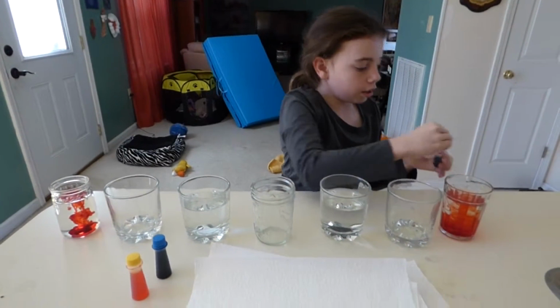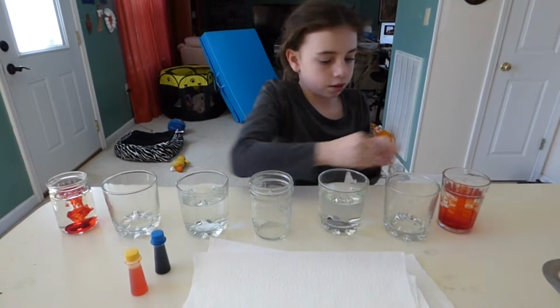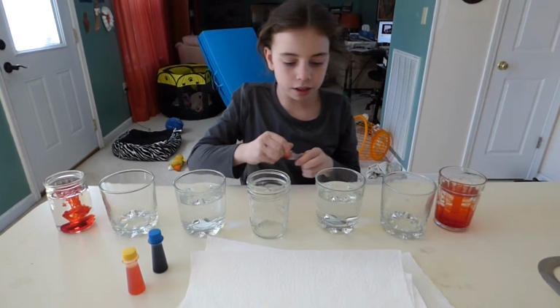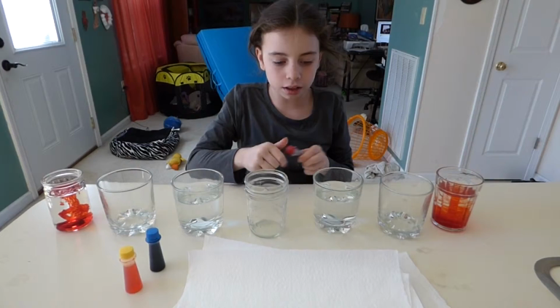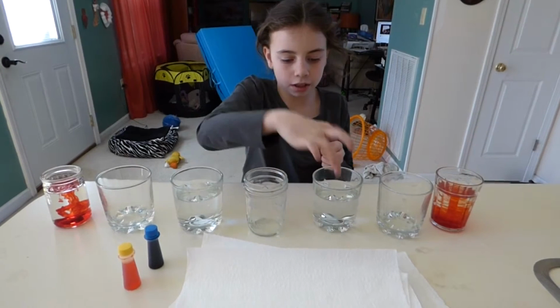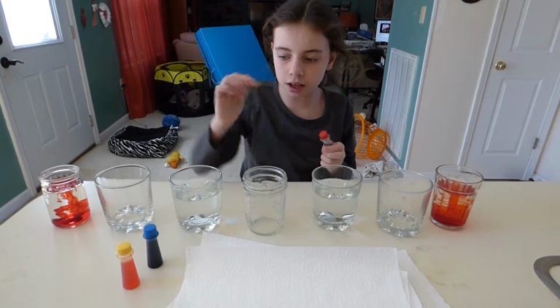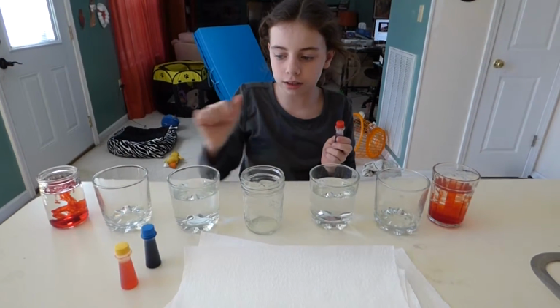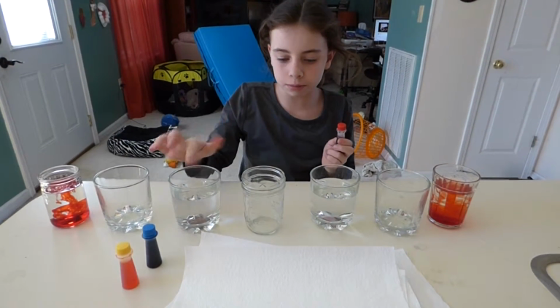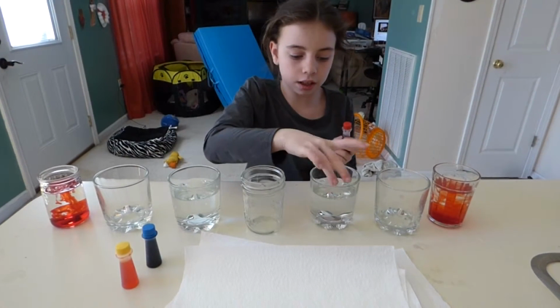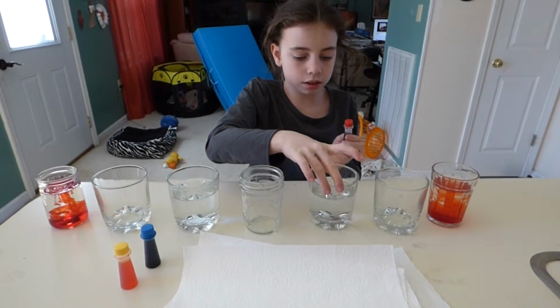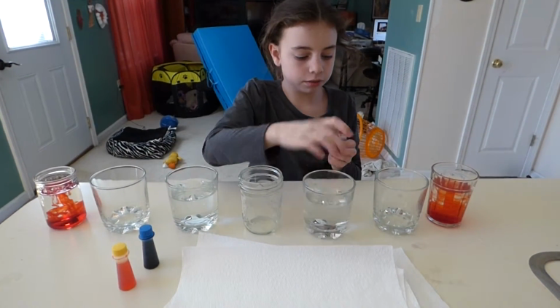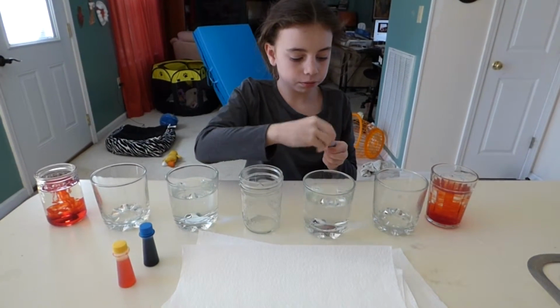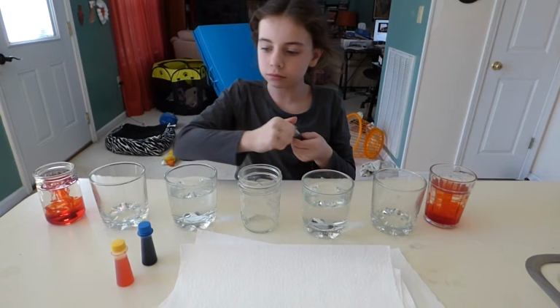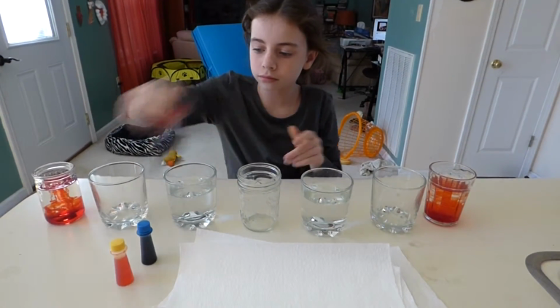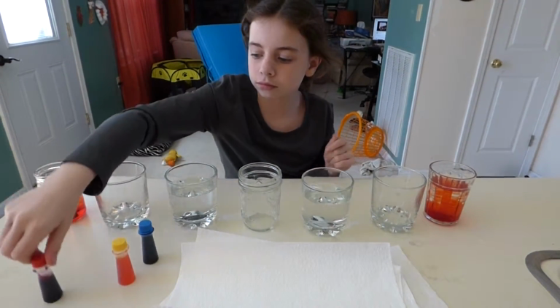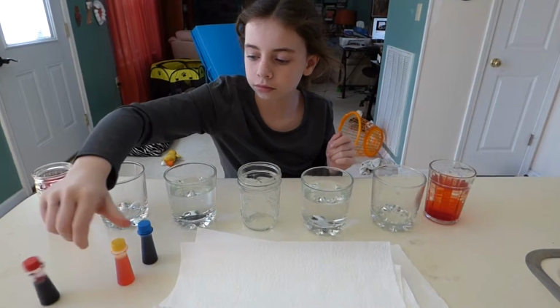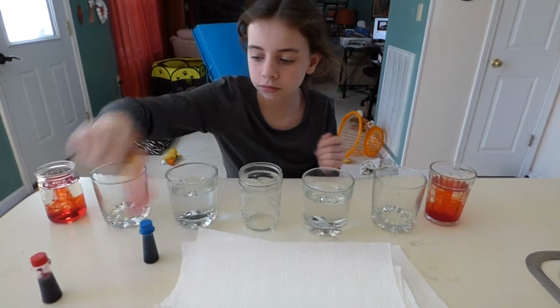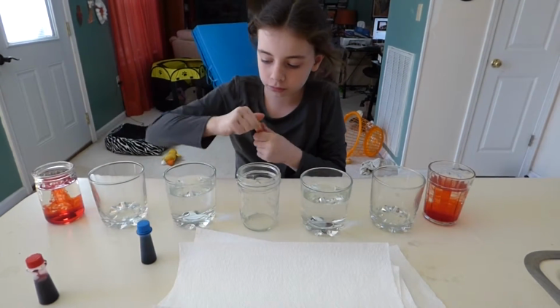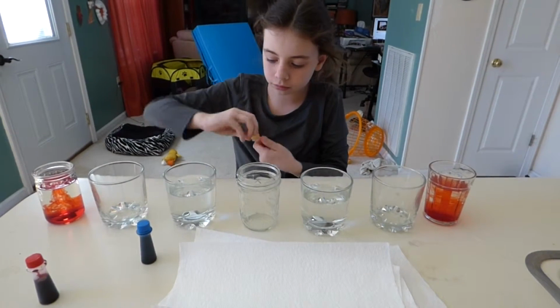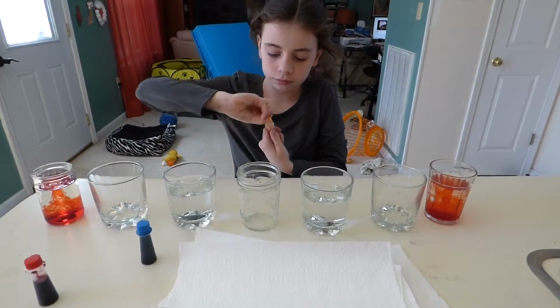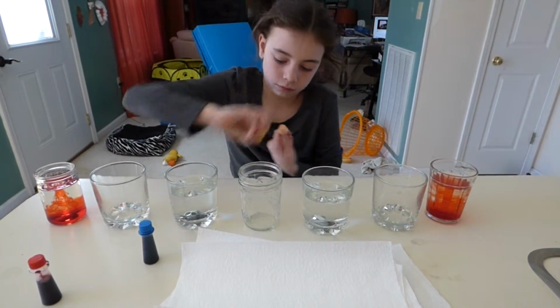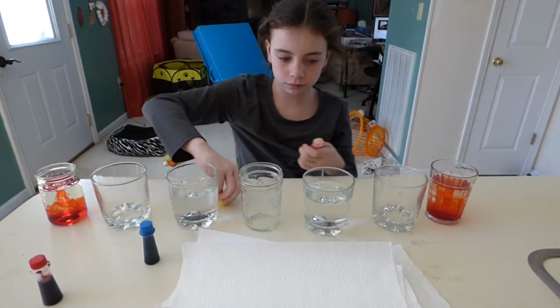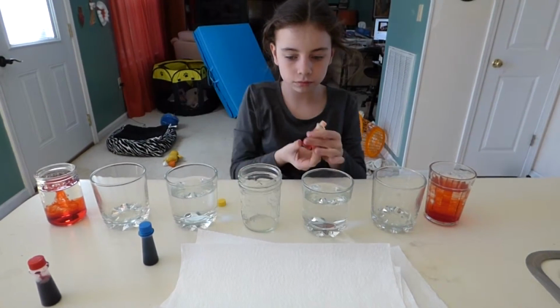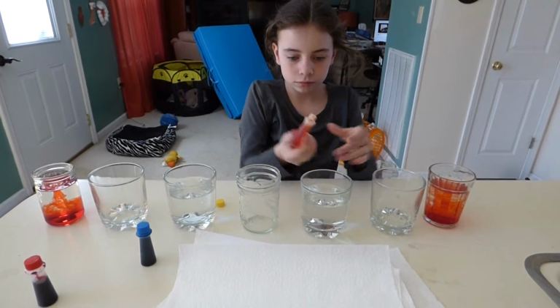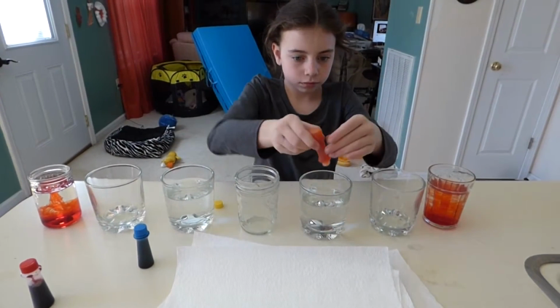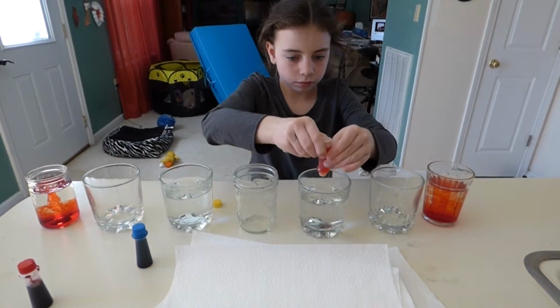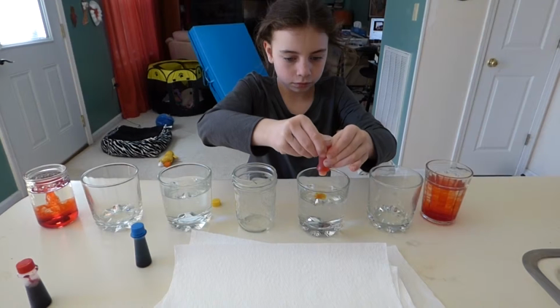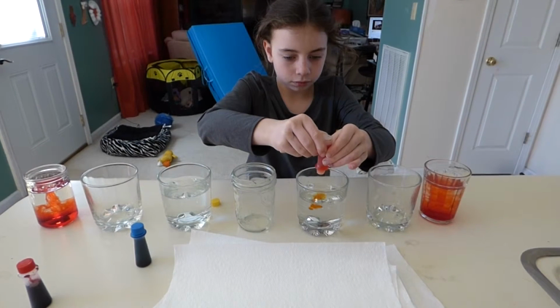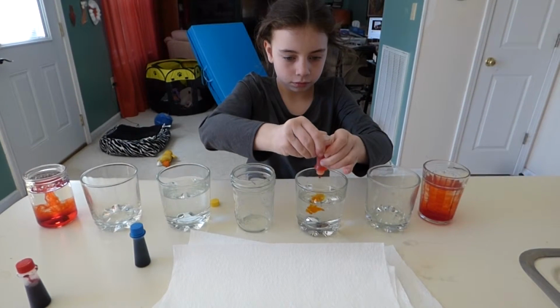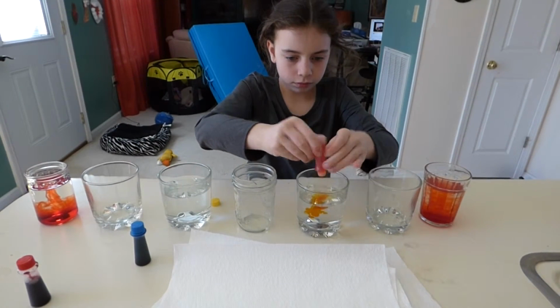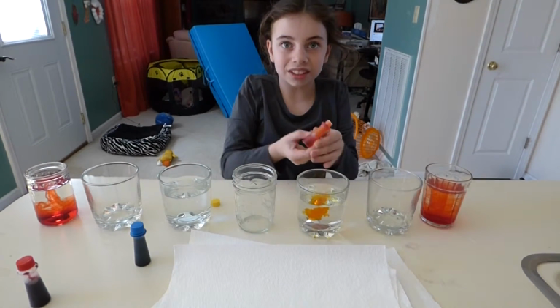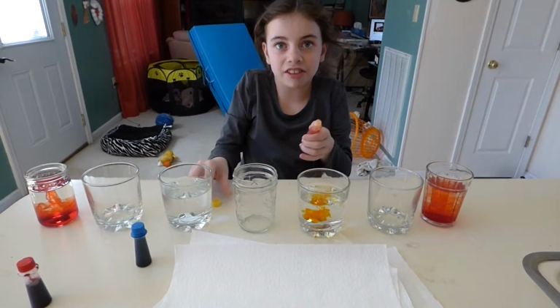Then you want to get yellow, put it in that glass, and then get blue and put it in that glass. Oh, that was three.